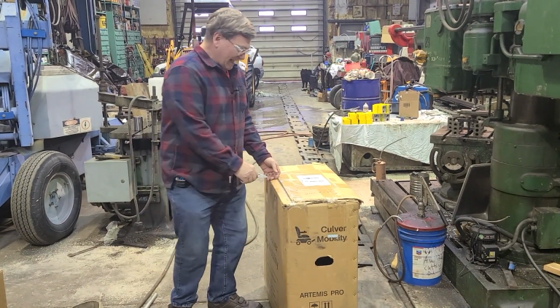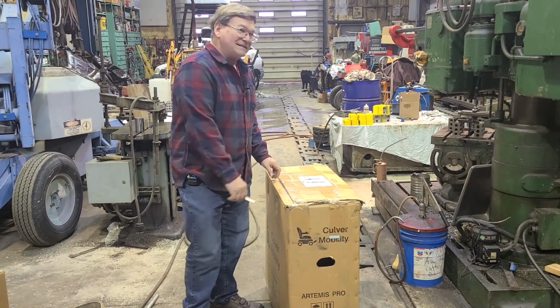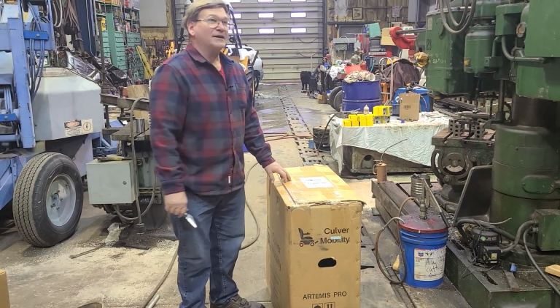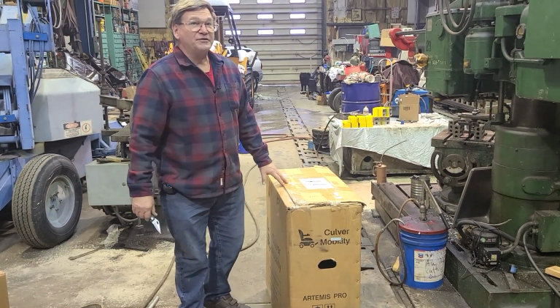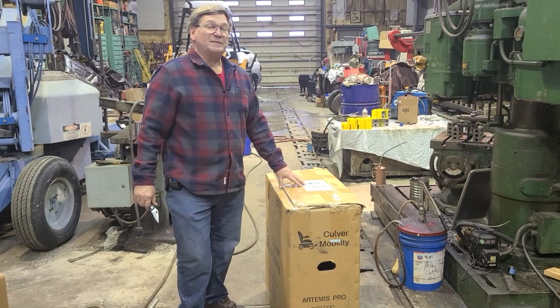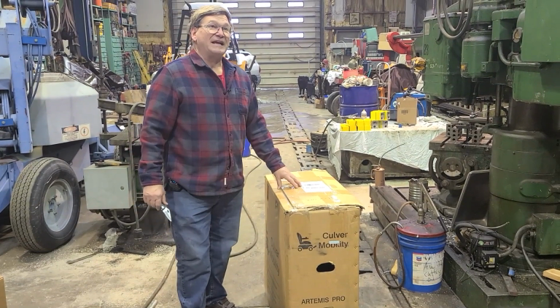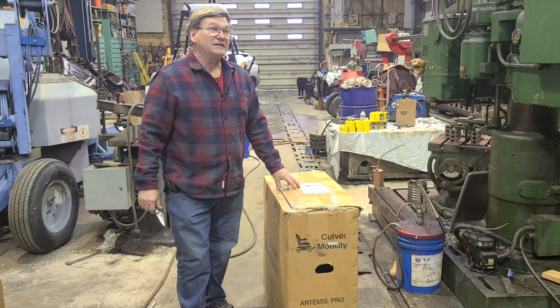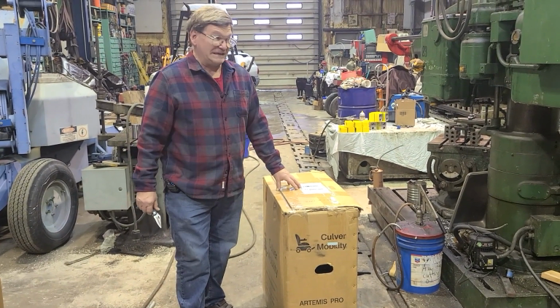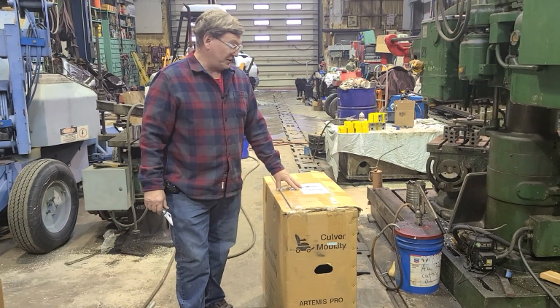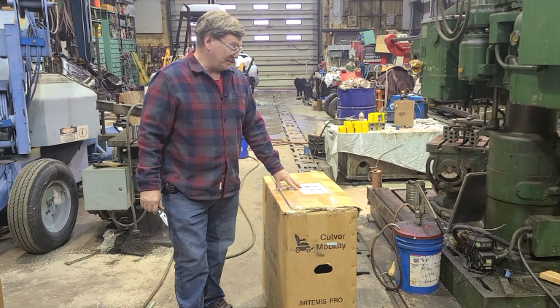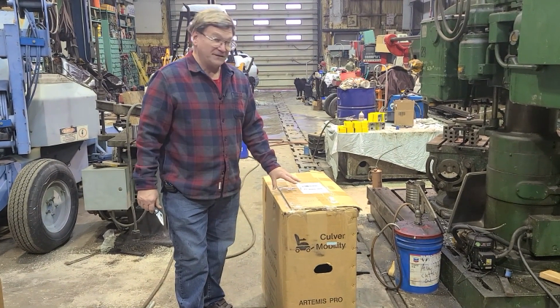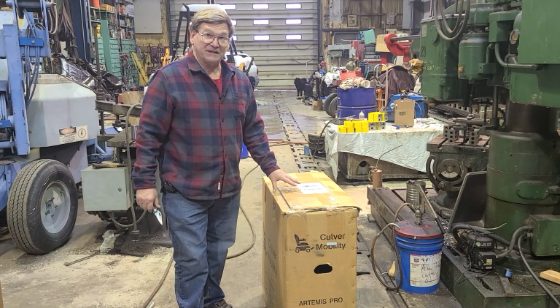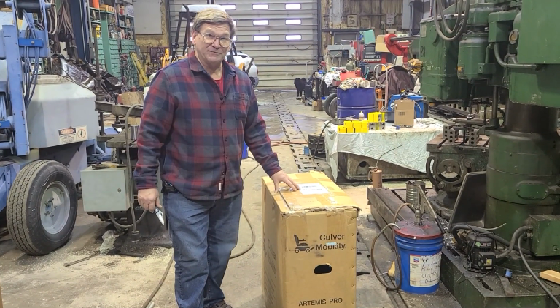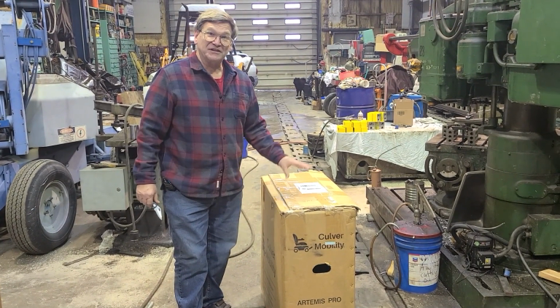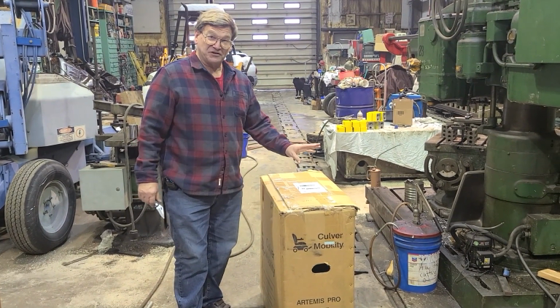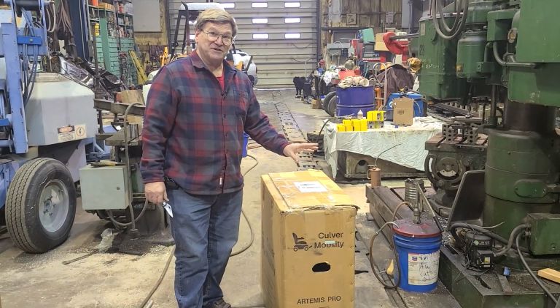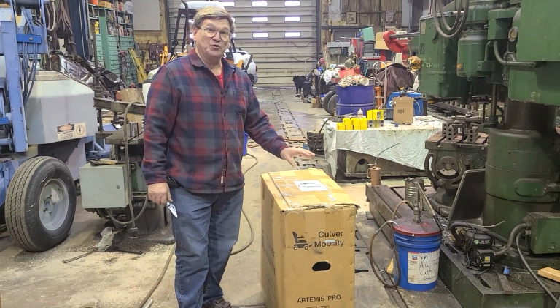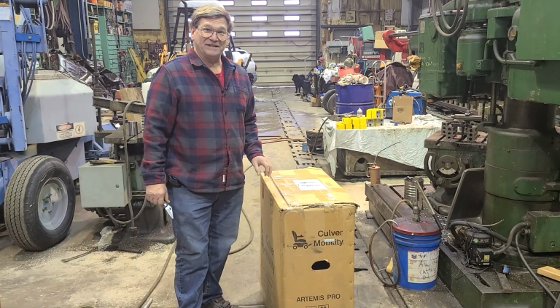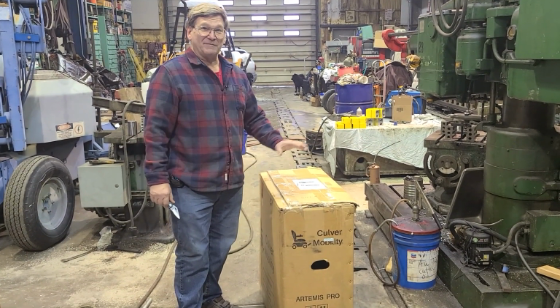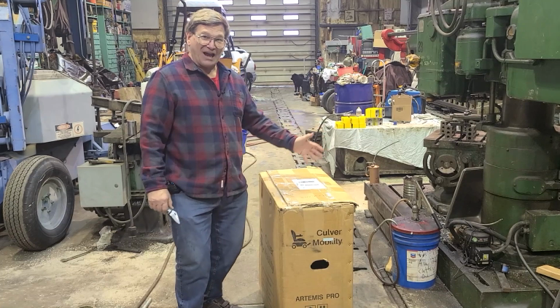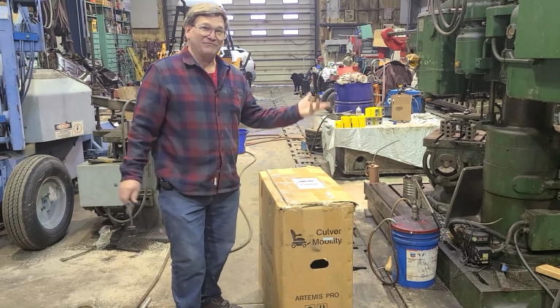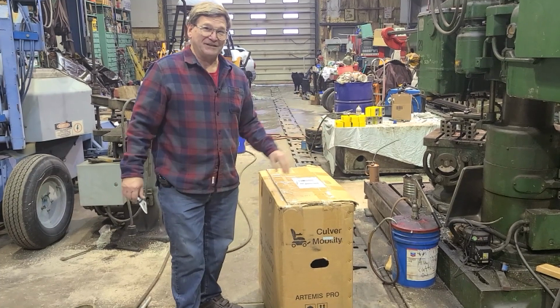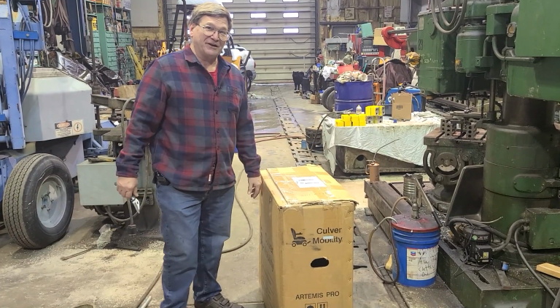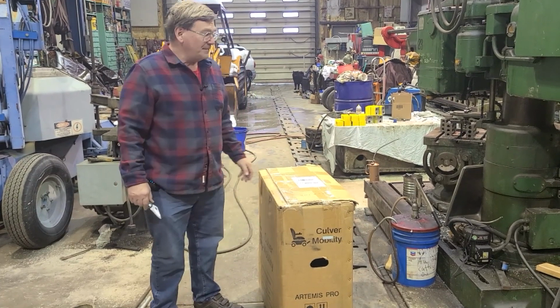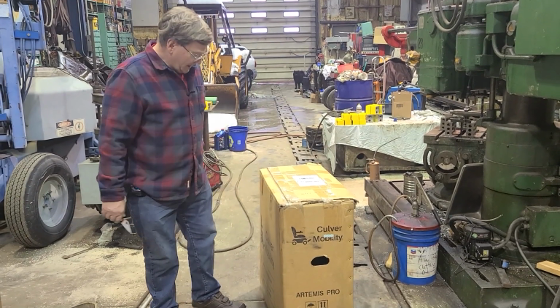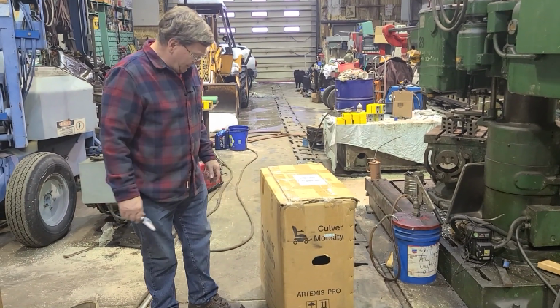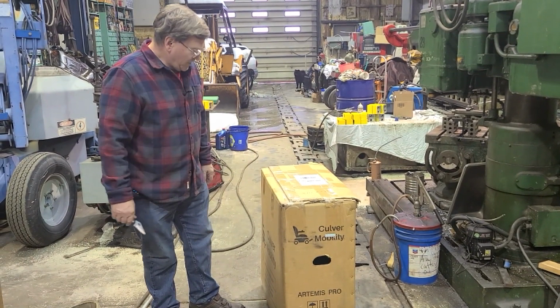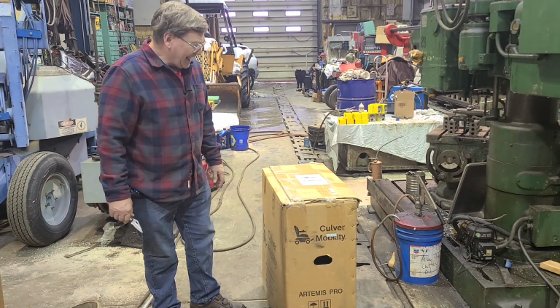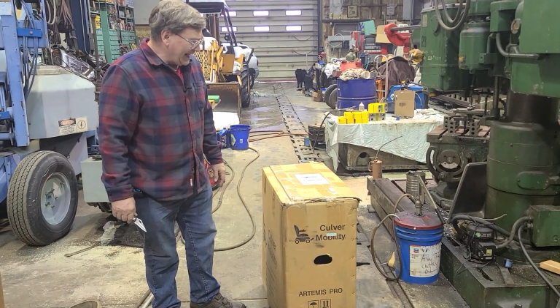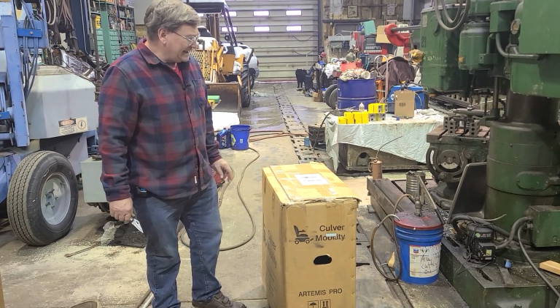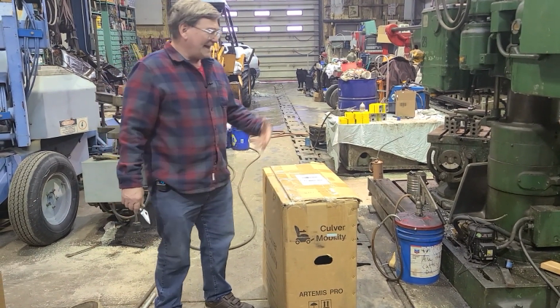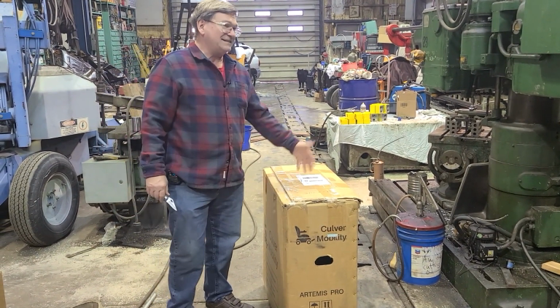I see a lot of reviews and people mentioning these chairs specifically. This is the Artemis — it's an Artemis blue. They also have an Artemis black, same thing, different color.